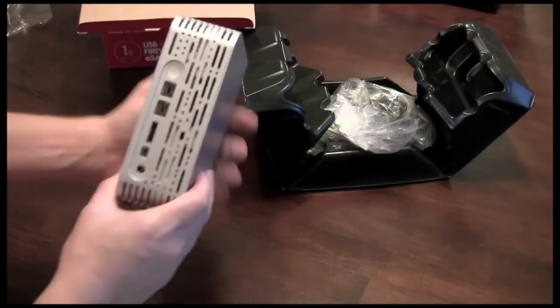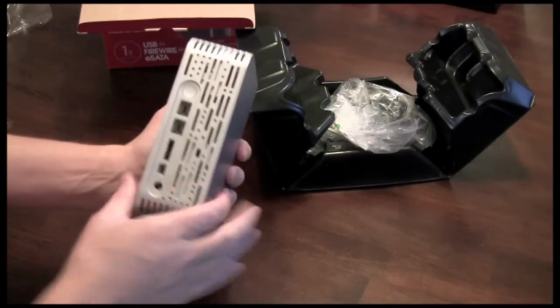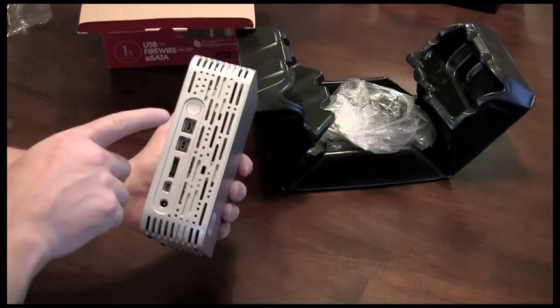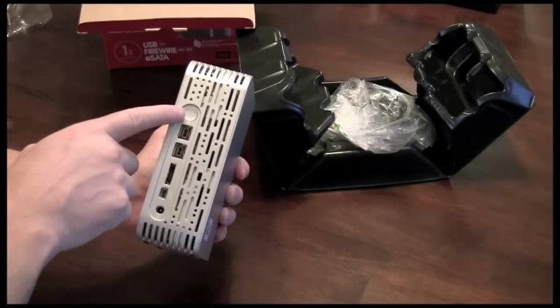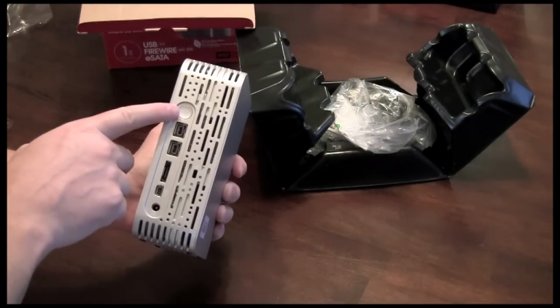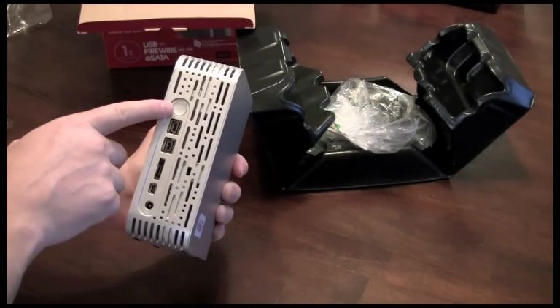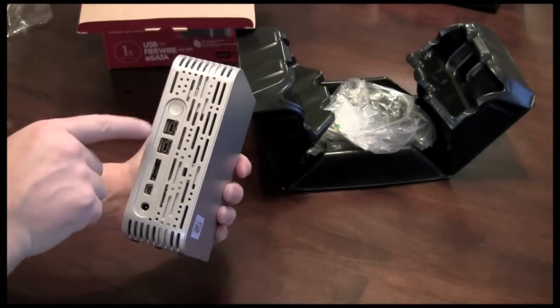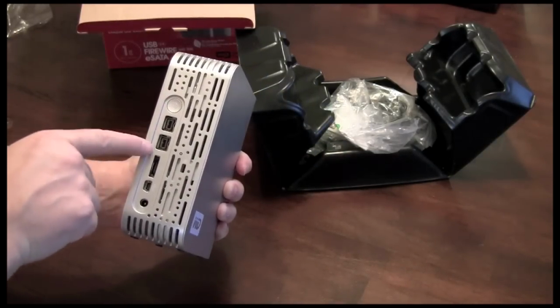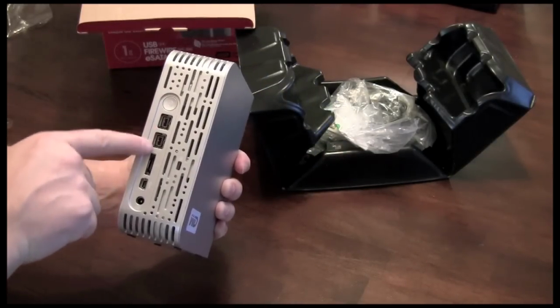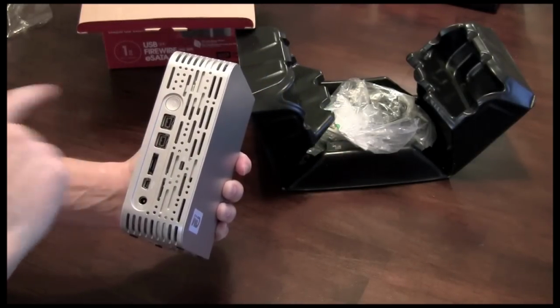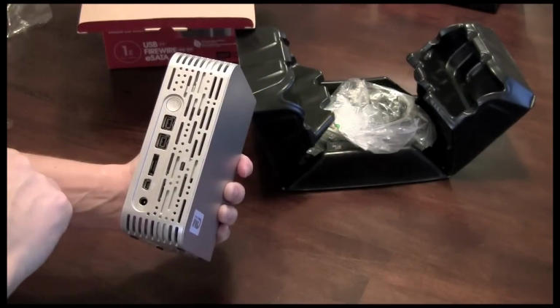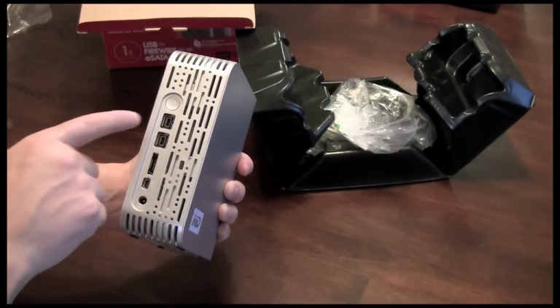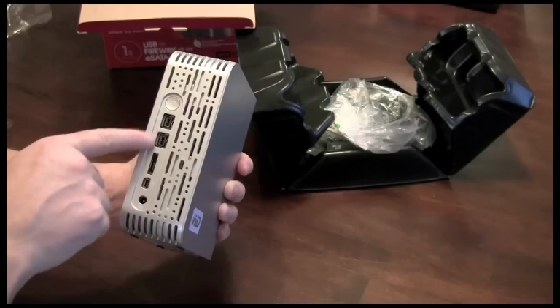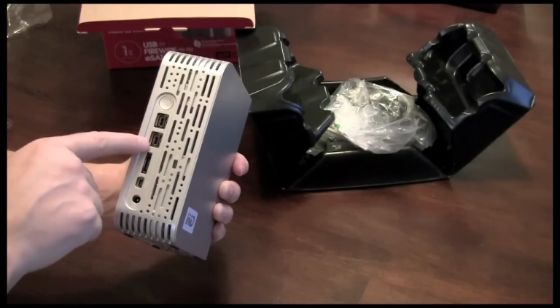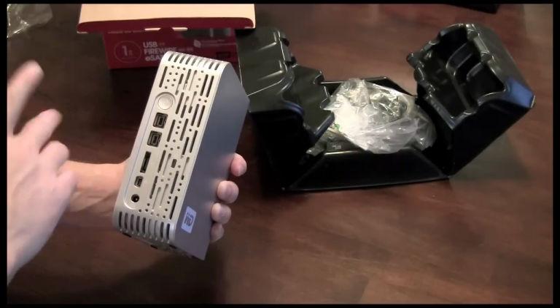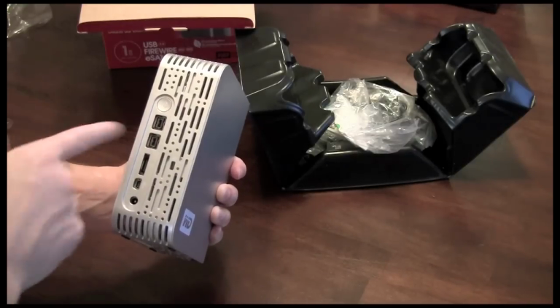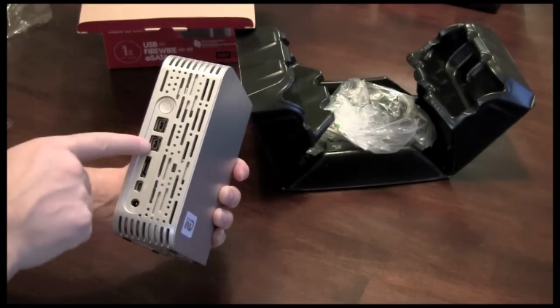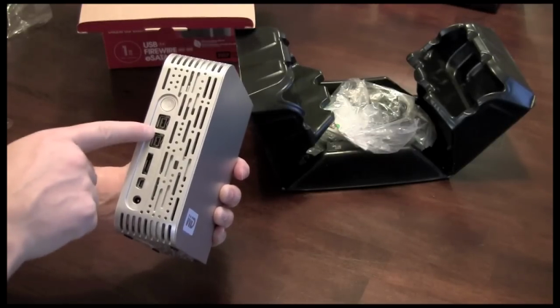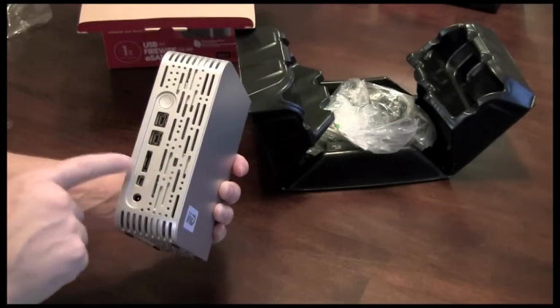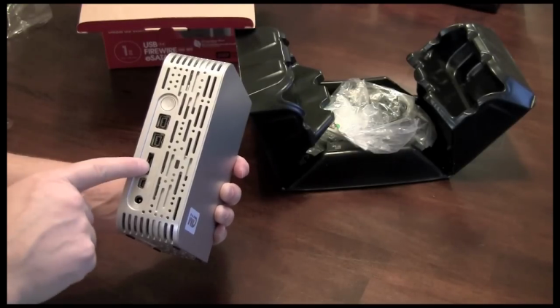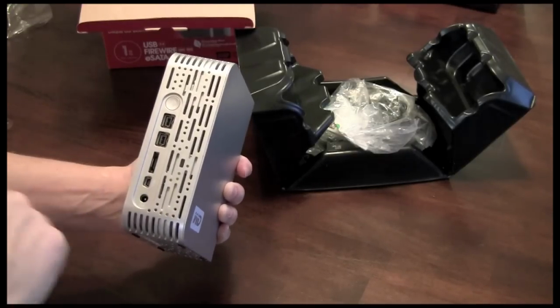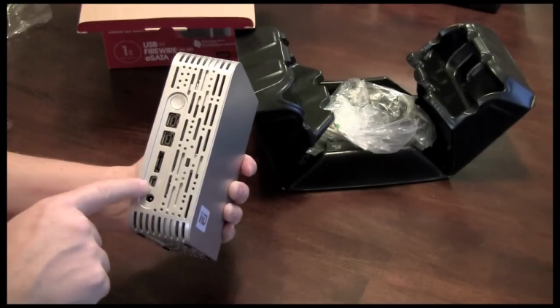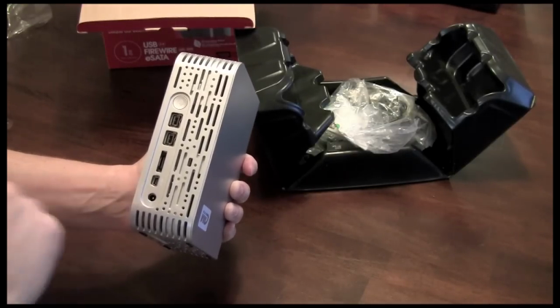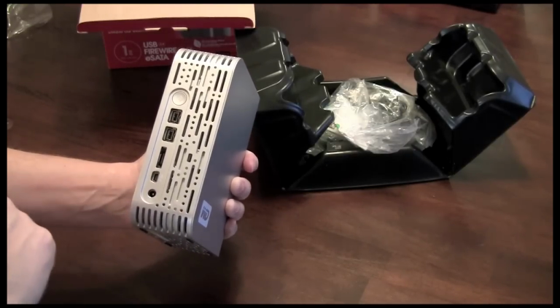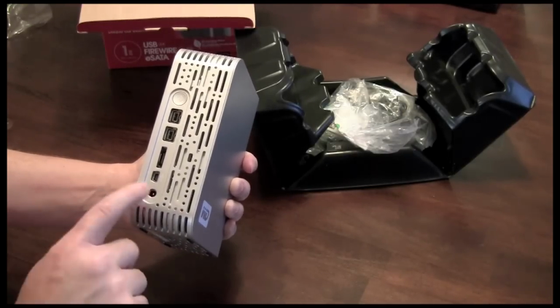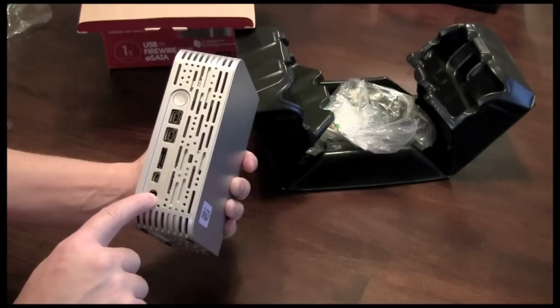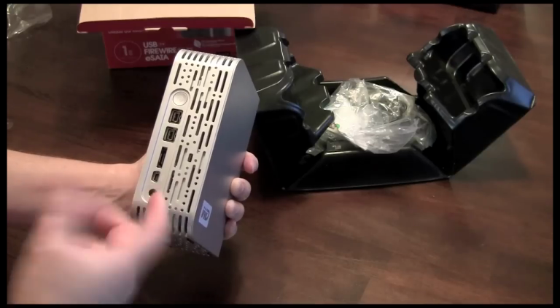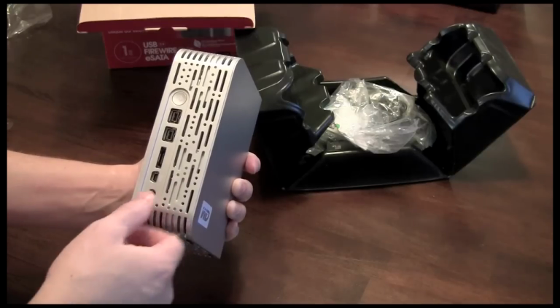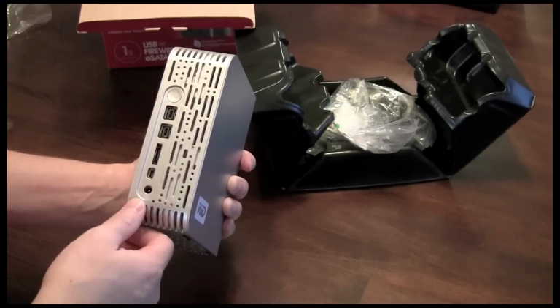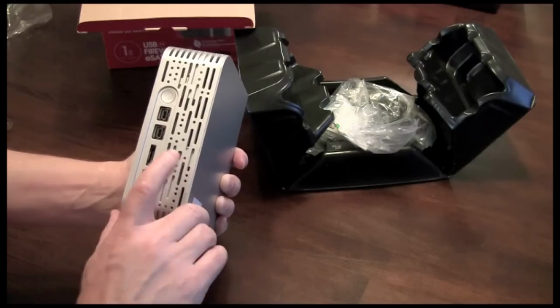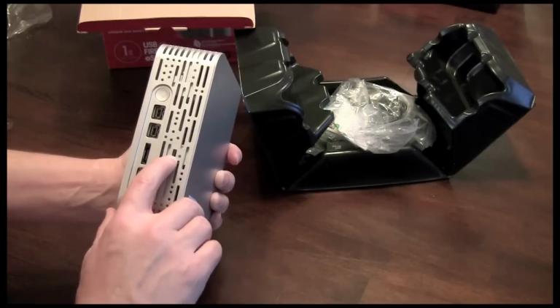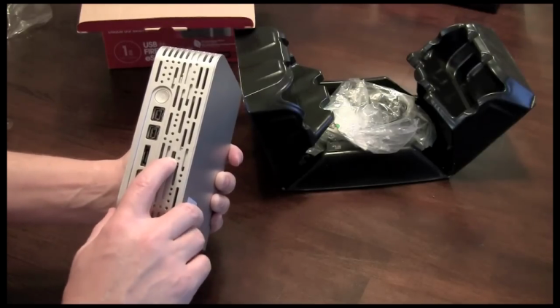On the back you can see your ports. You'll have your power button, your FireWire 800 and 400 ports — both cables go in there — an eSATA port, USB 2.0 port, your power port where you'll plug in your AC power, as well as a lock port.